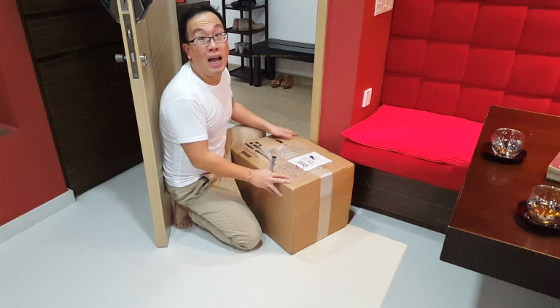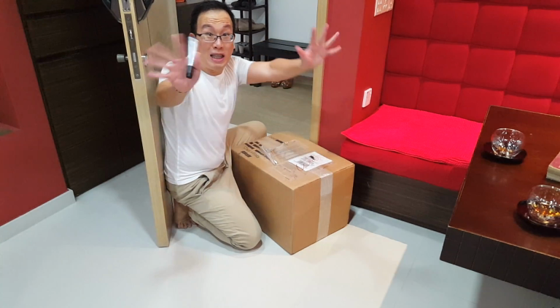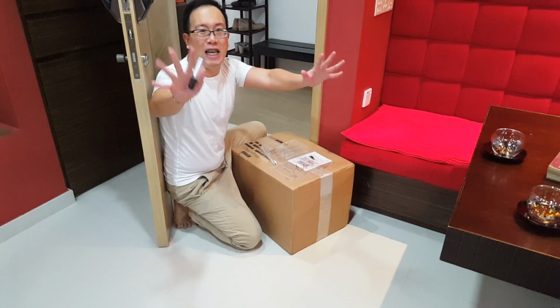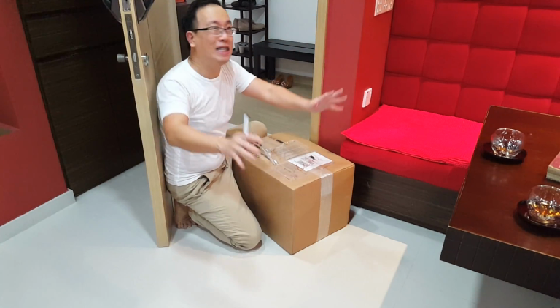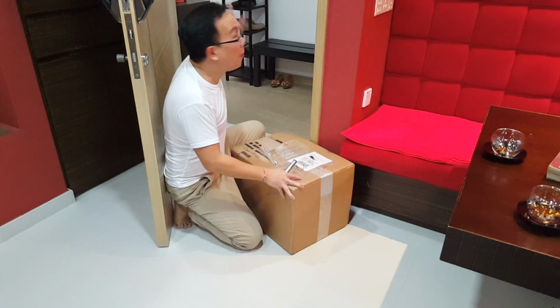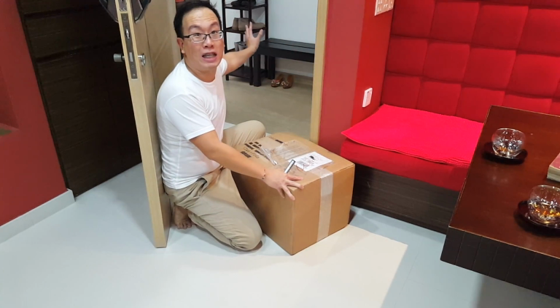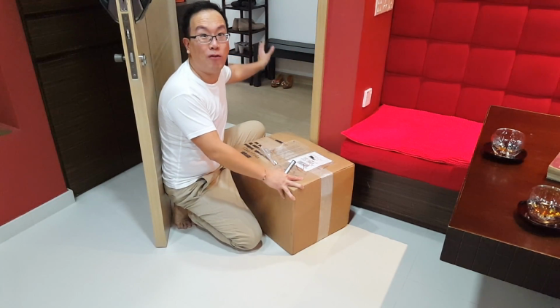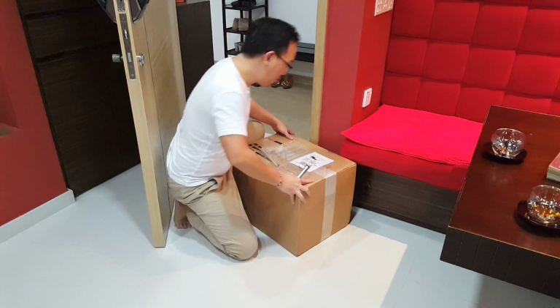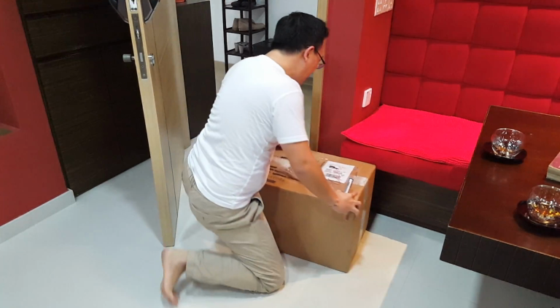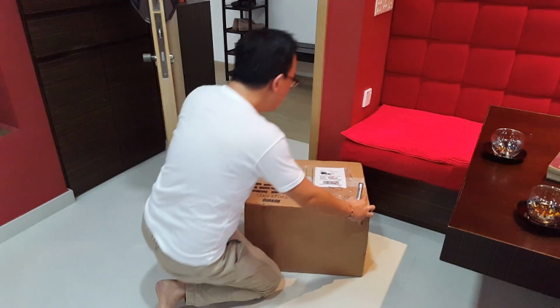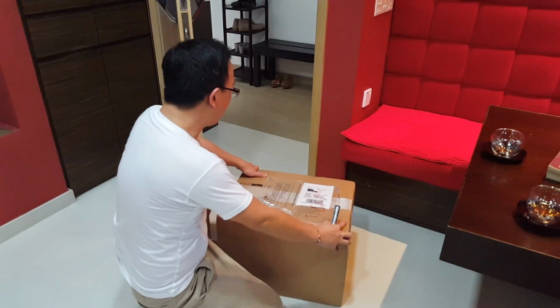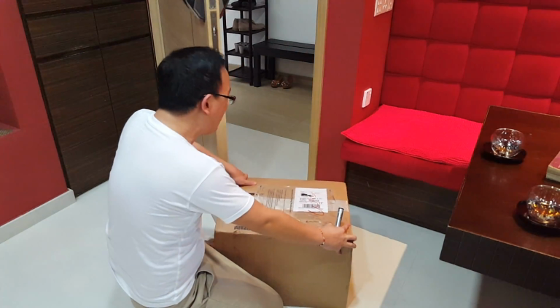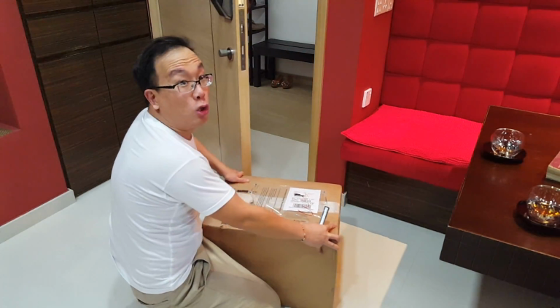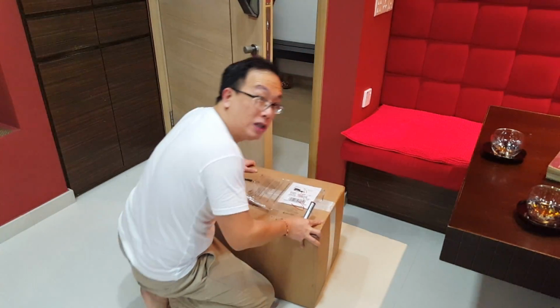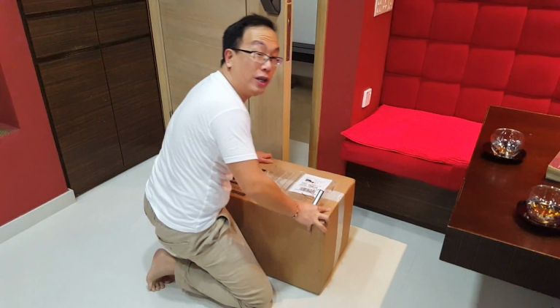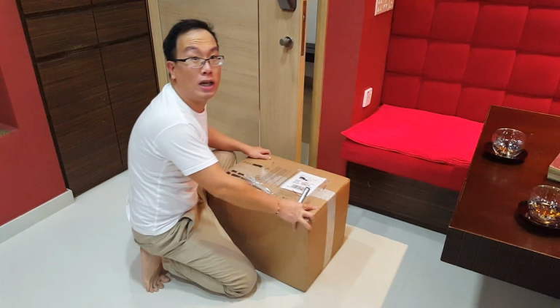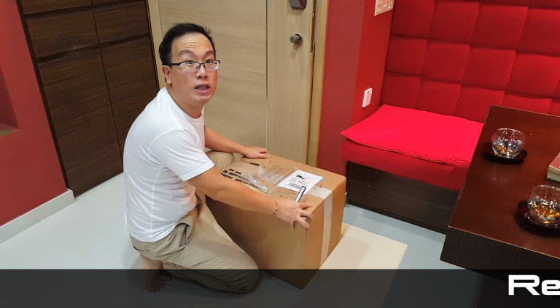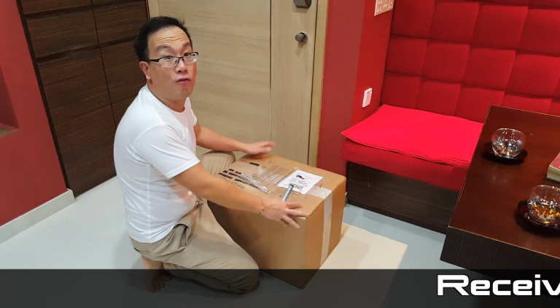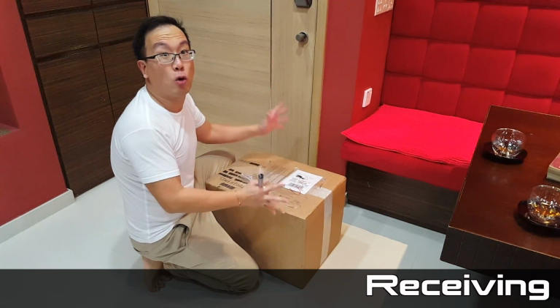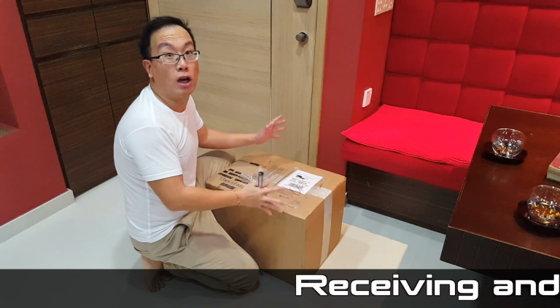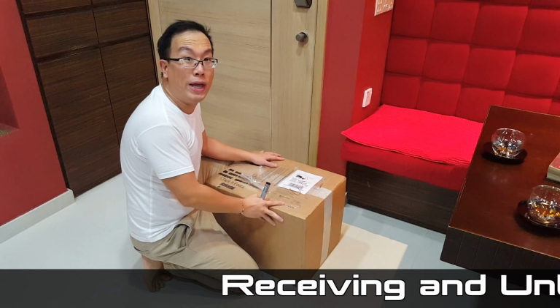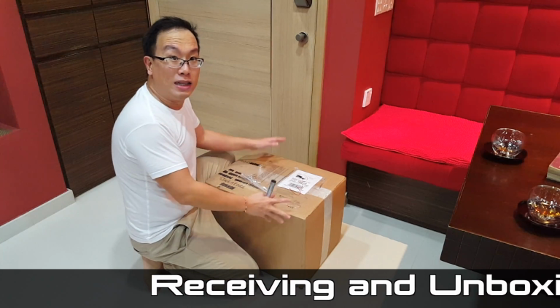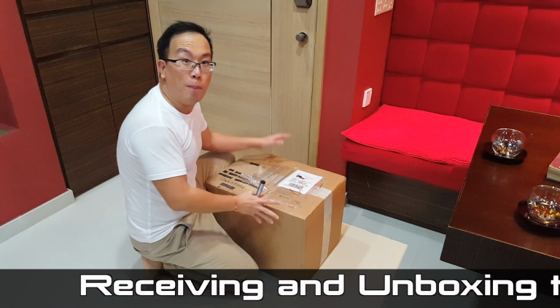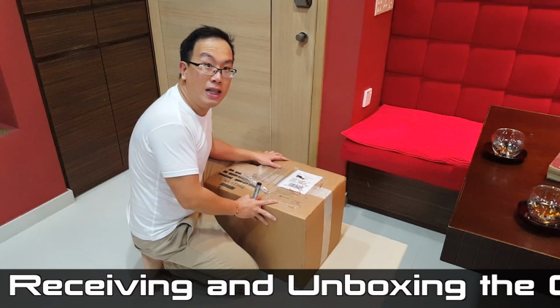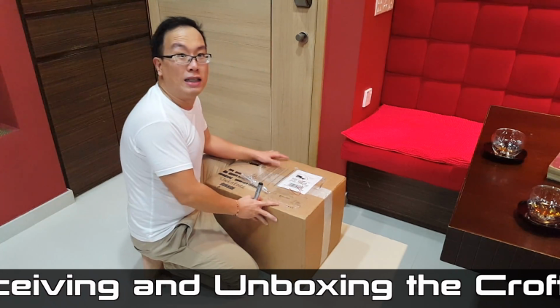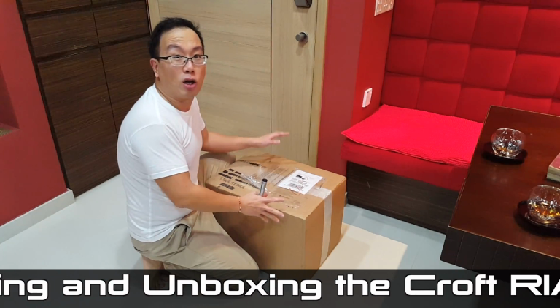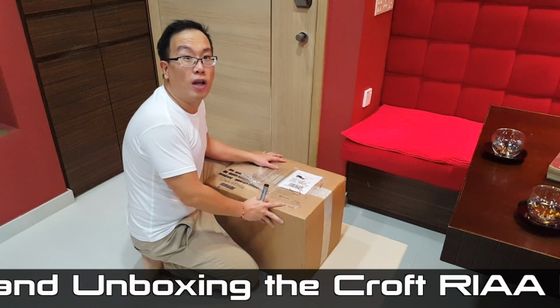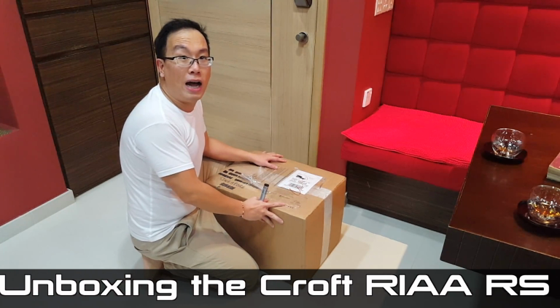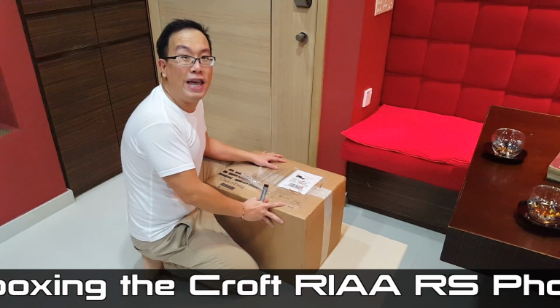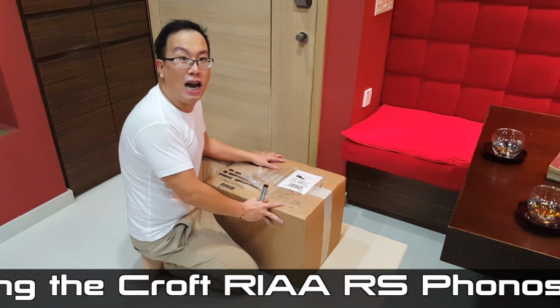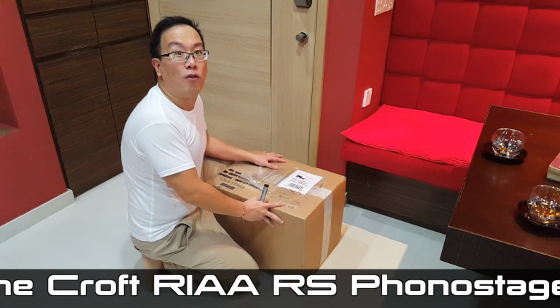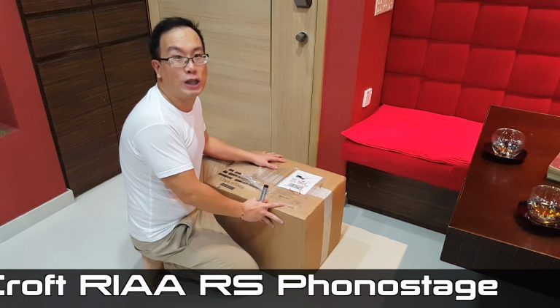Hello my dear friends and buddies. The postman has just left. I just received this new piece of equipment to help us further our assessment of vinyl equipment along the way. This is from England. This is the Croft RIAA RS Phono Stage.